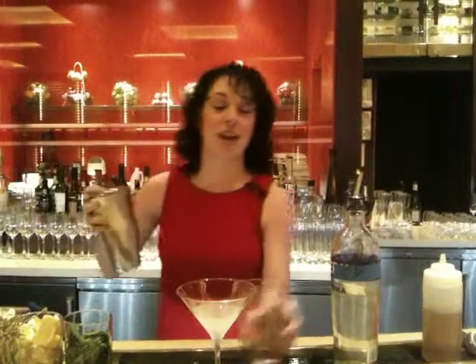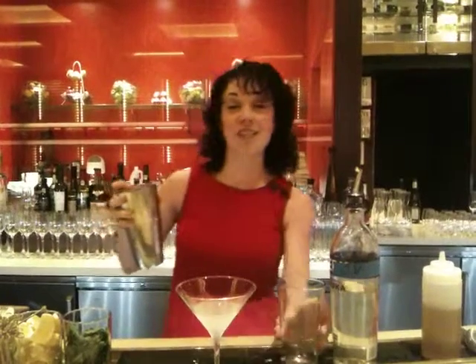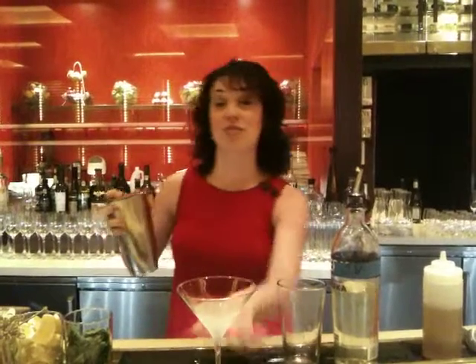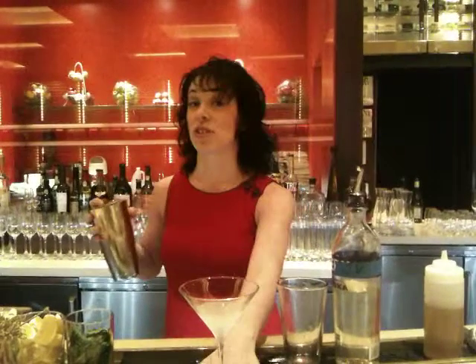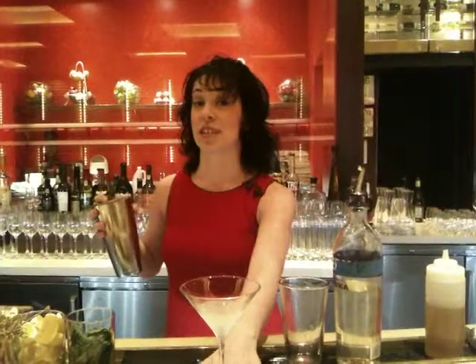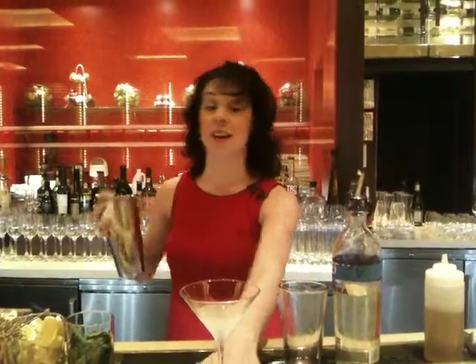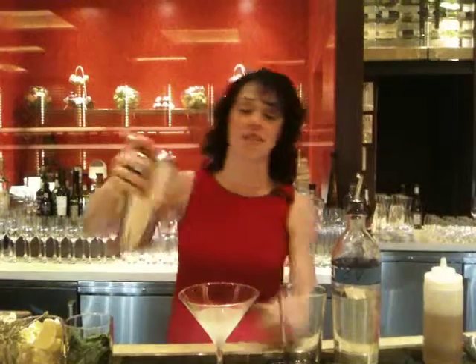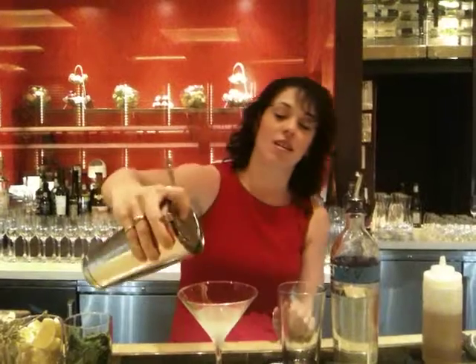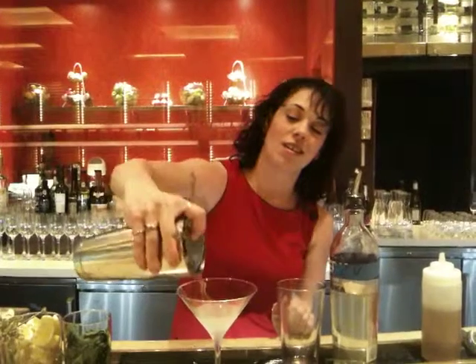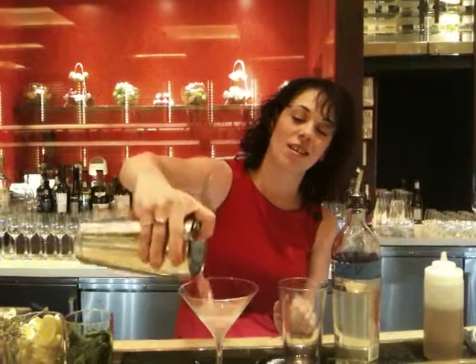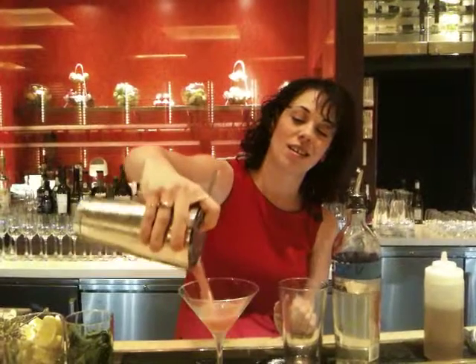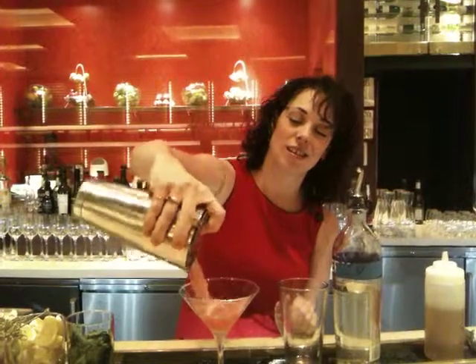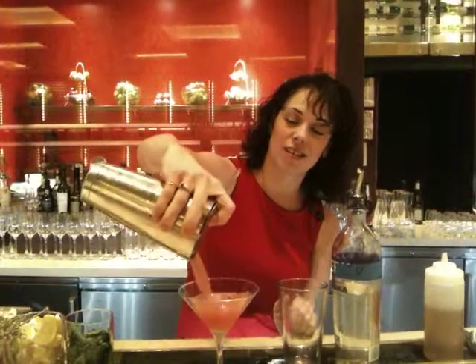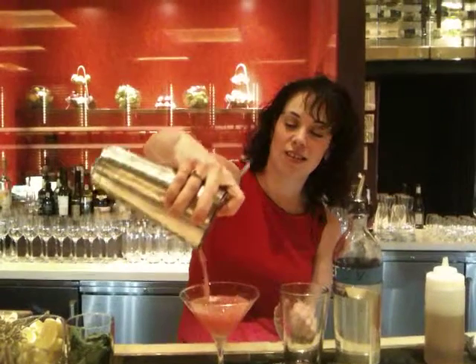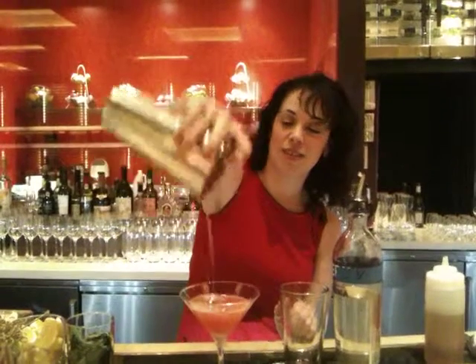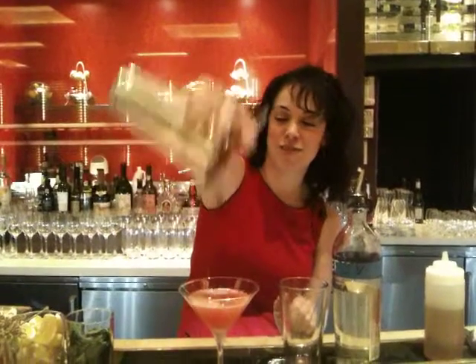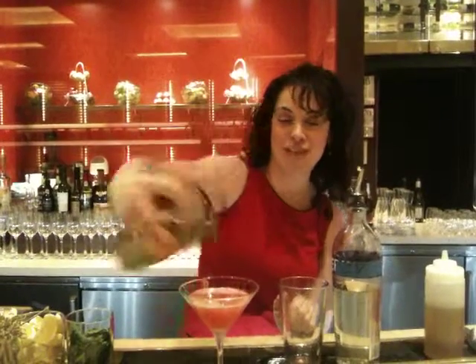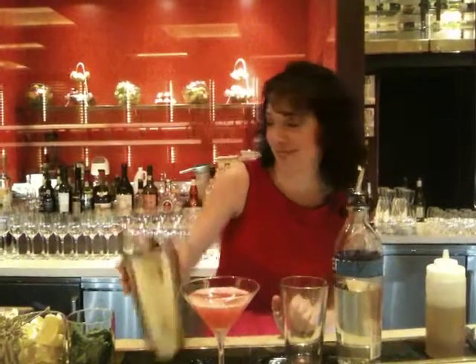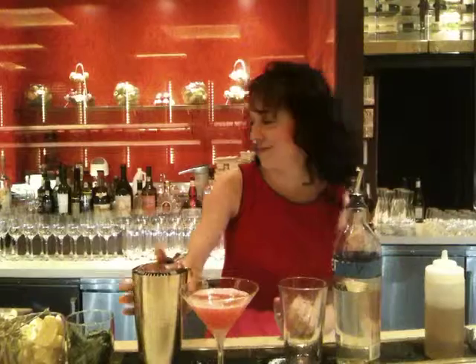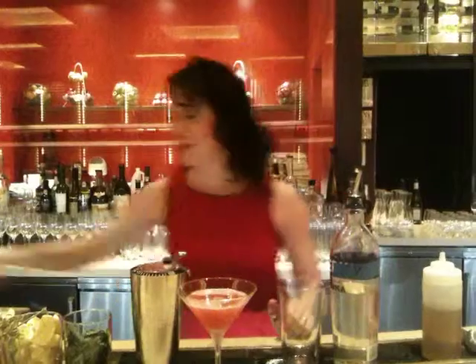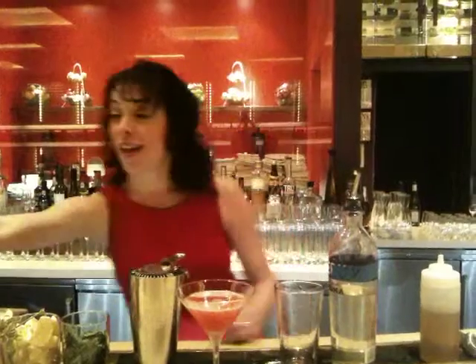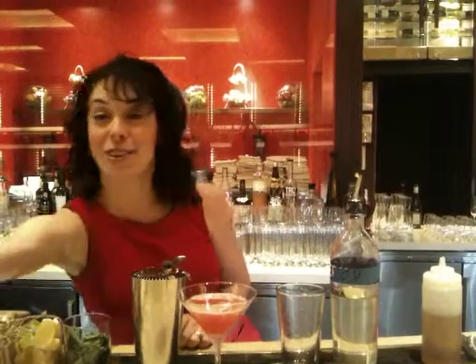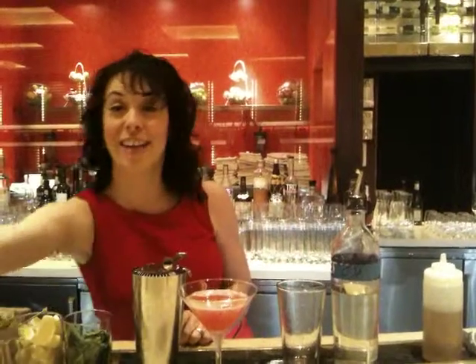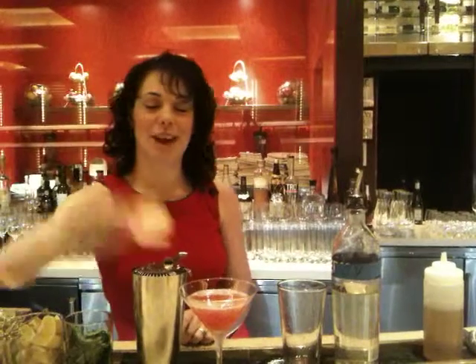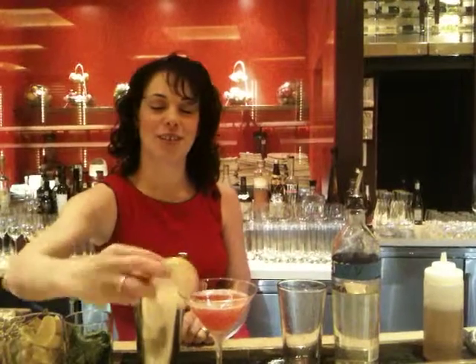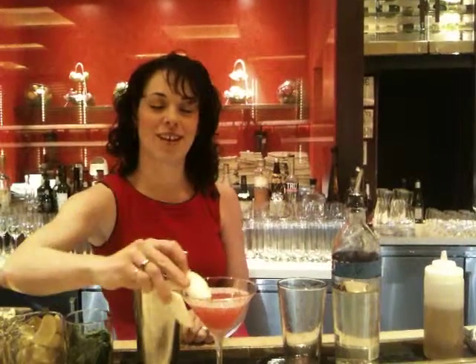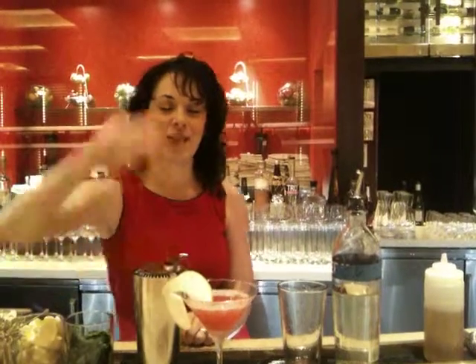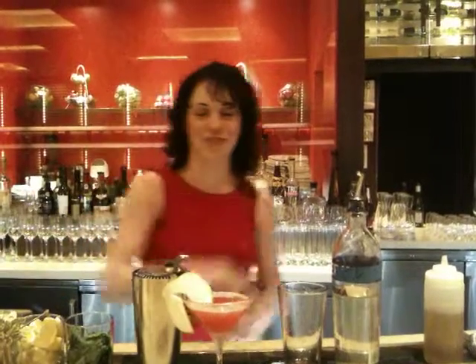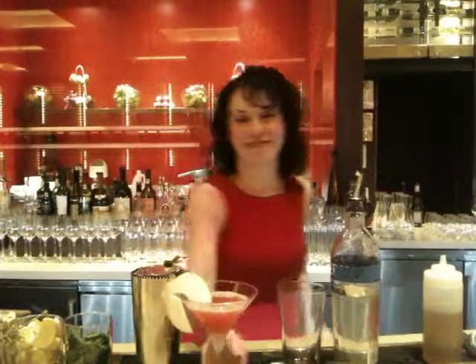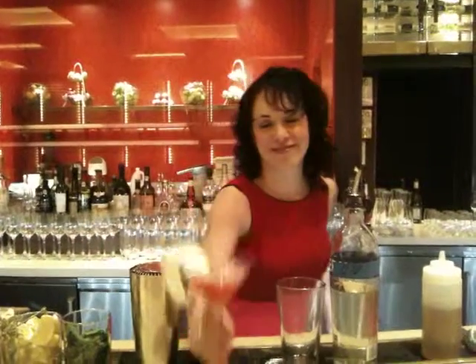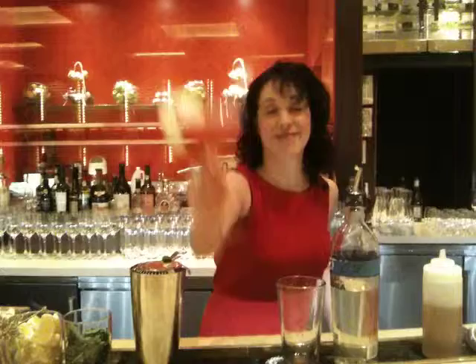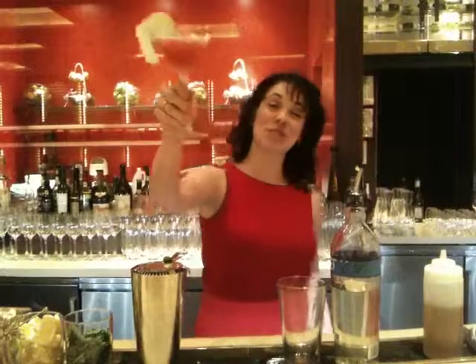A nice touch is to use a chilled martini glass. Strain it right in. And you're going to add an apple as a garnish. Cheers.